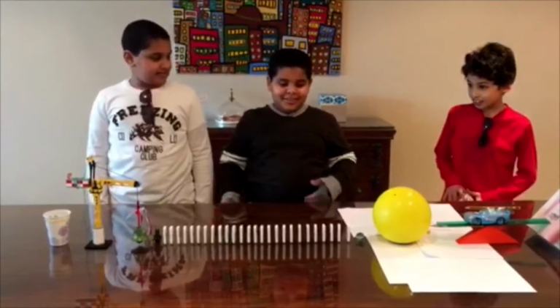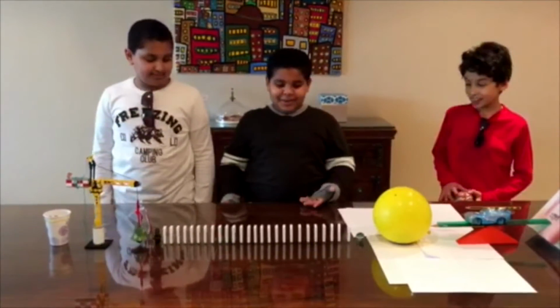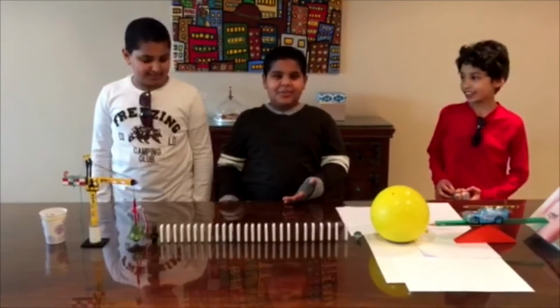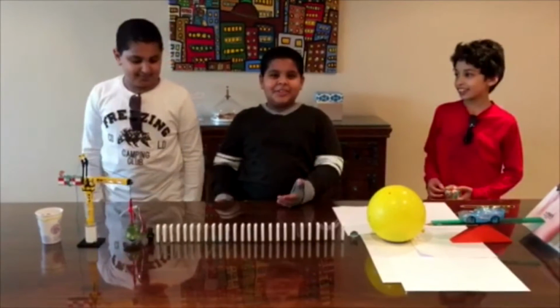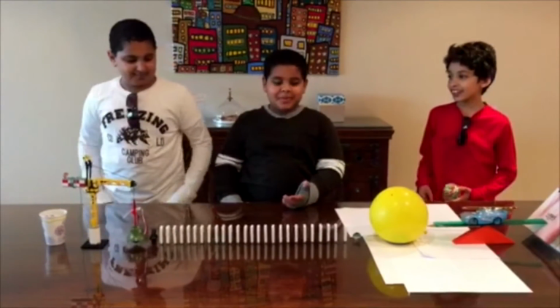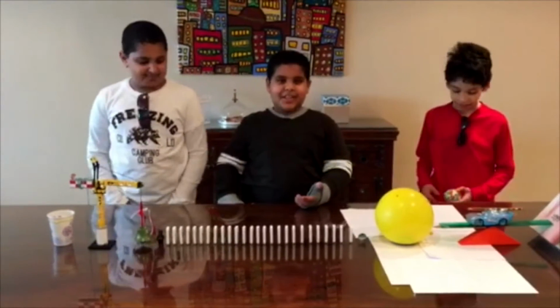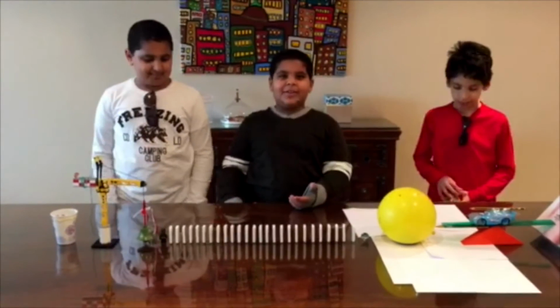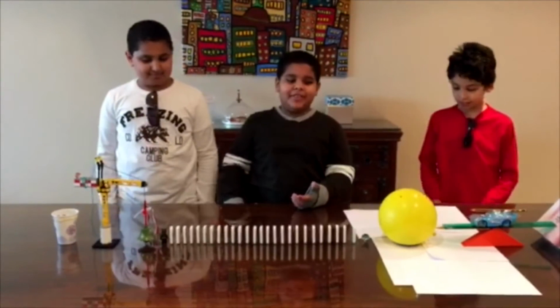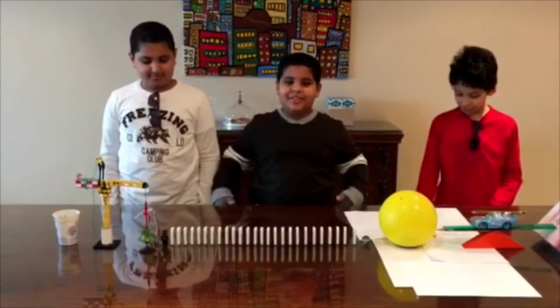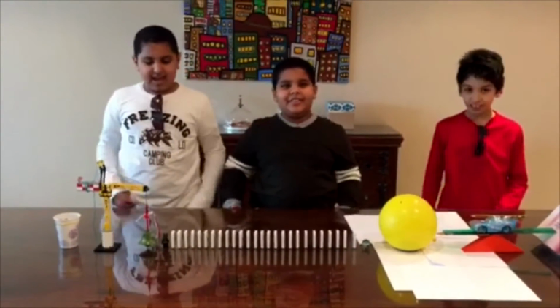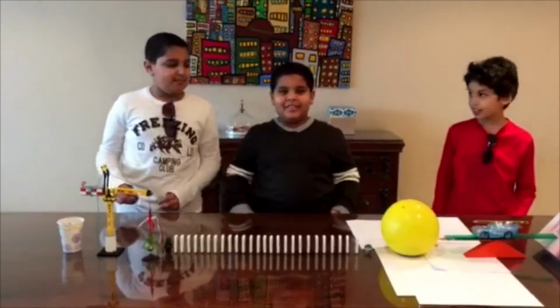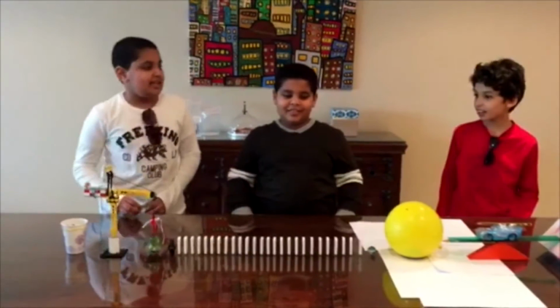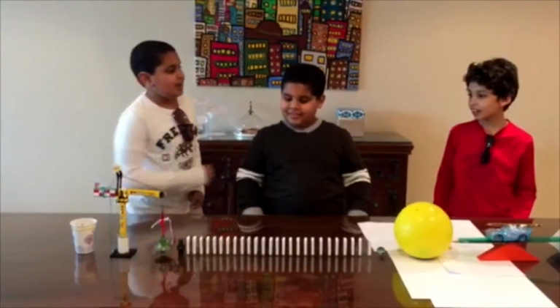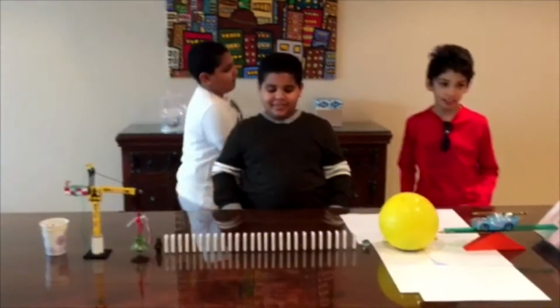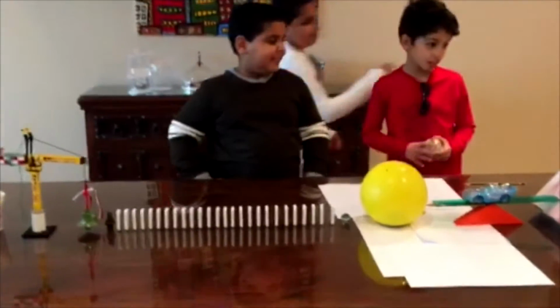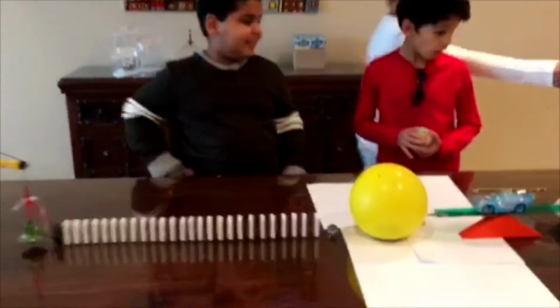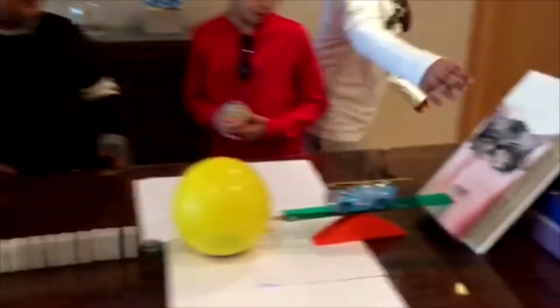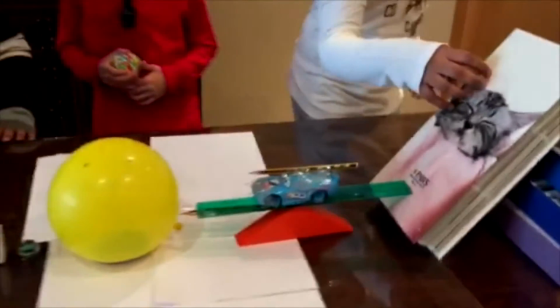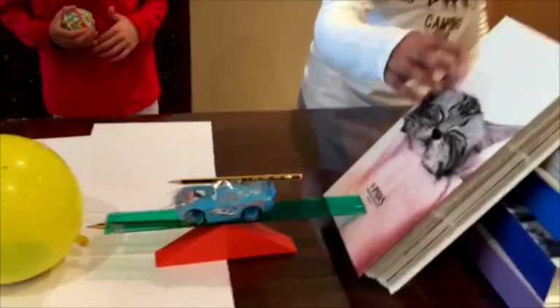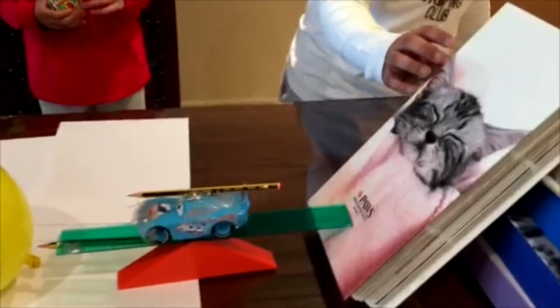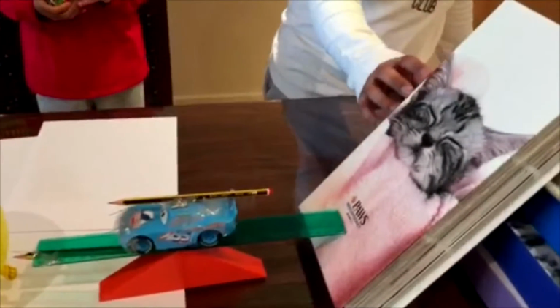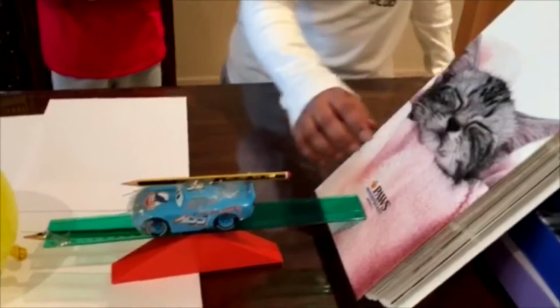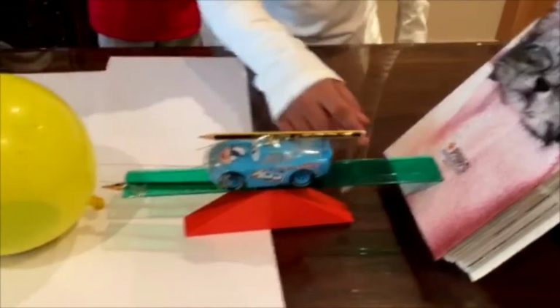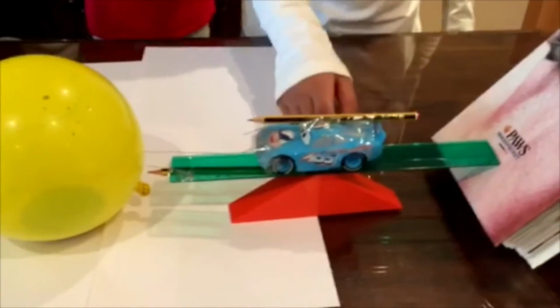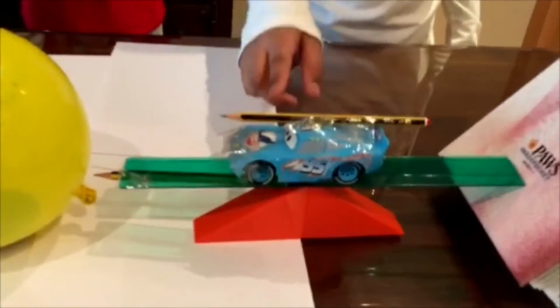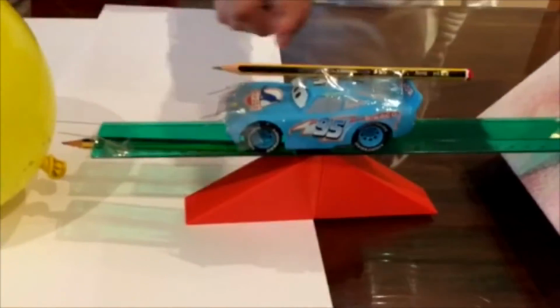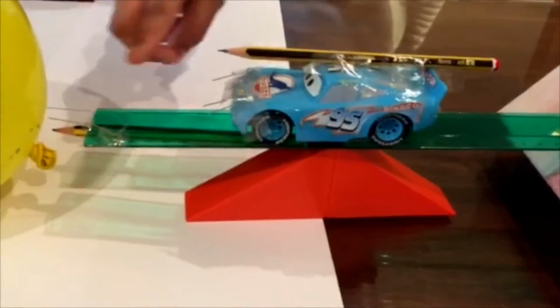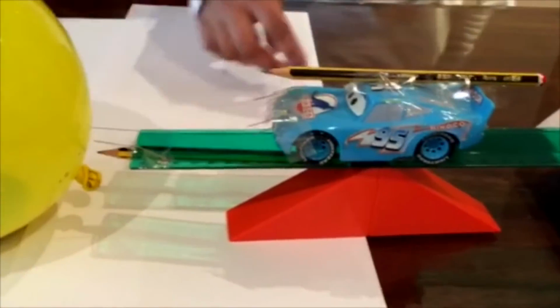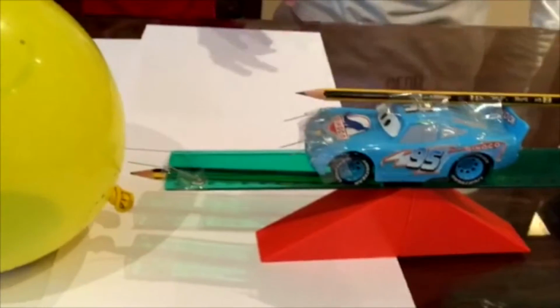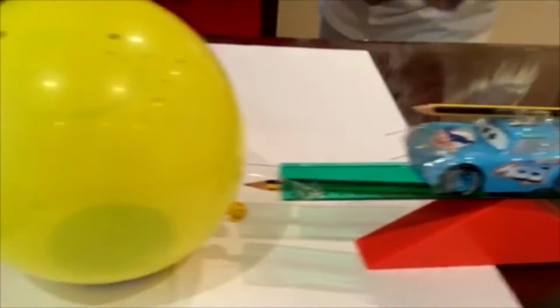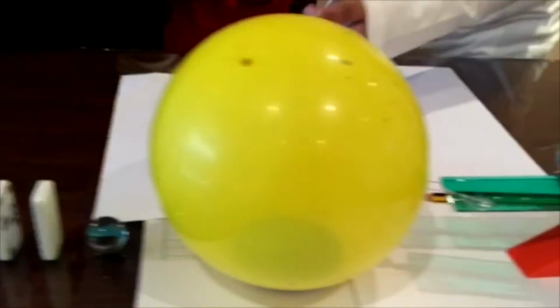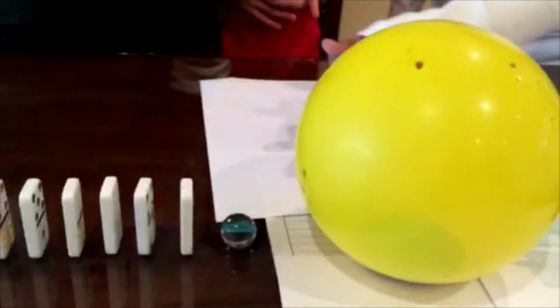Today we're going to show you how simple machines can make our life easier. Here we have the ramp, as you can see, and the wedge. We have a lever and two more wedges, and we have two wheels.